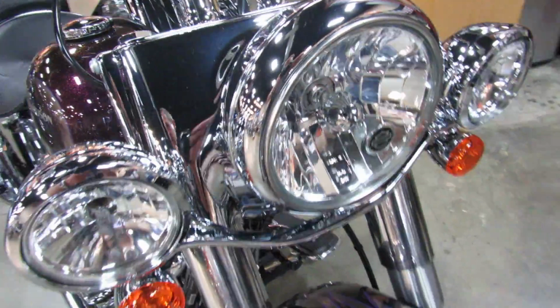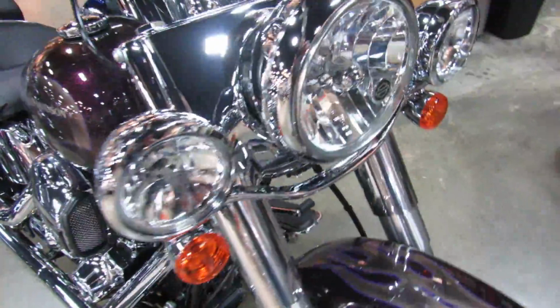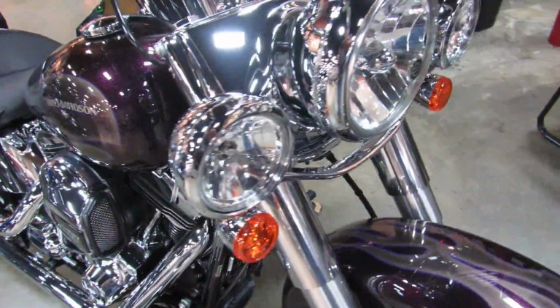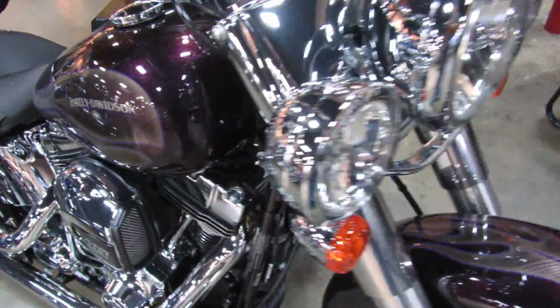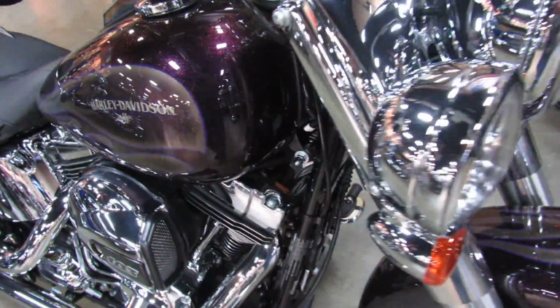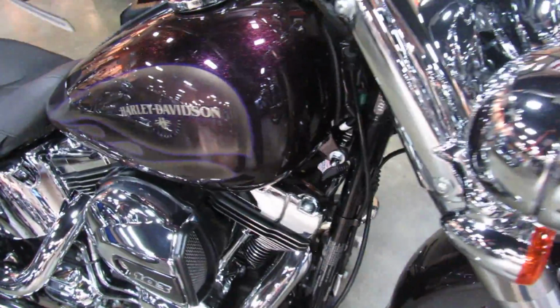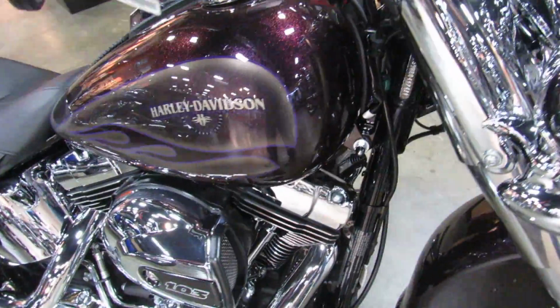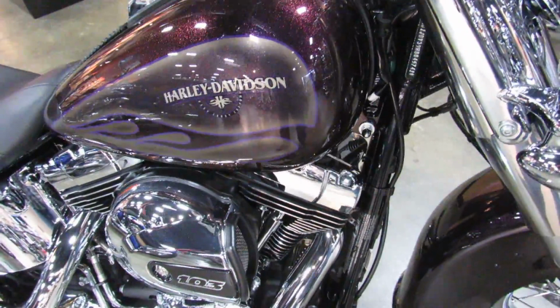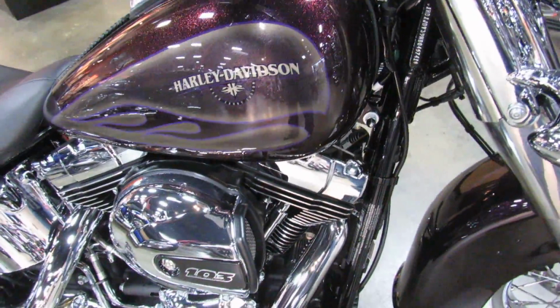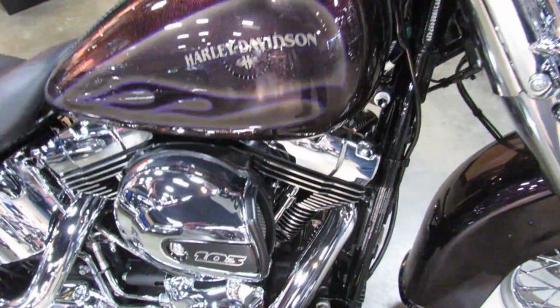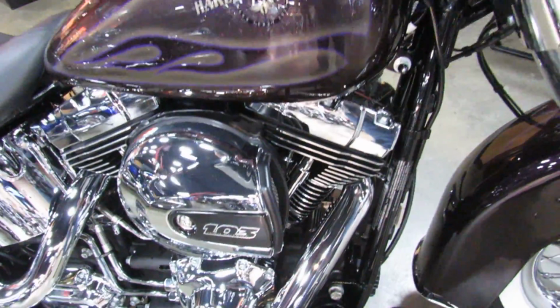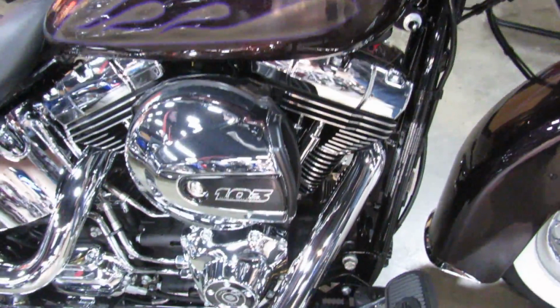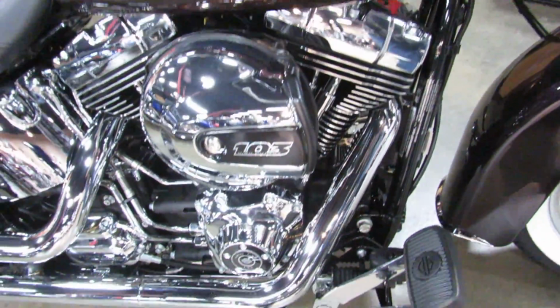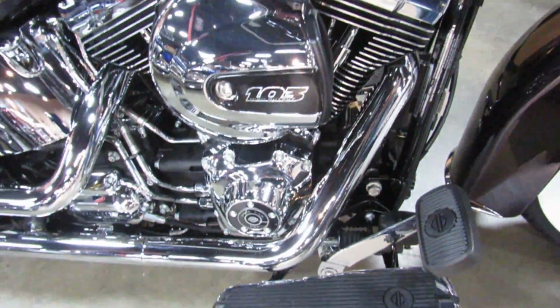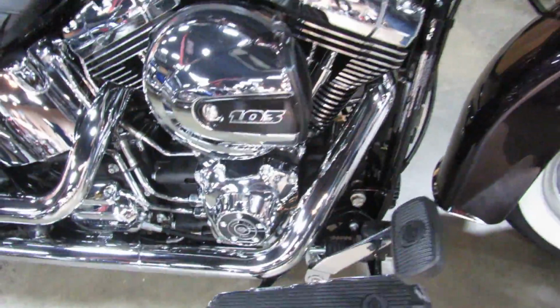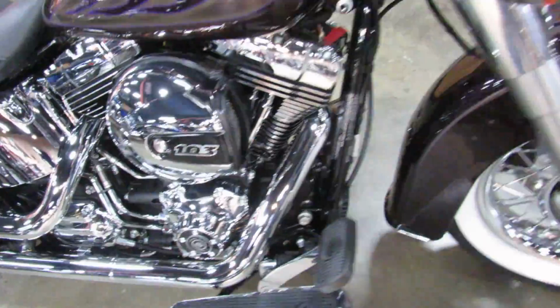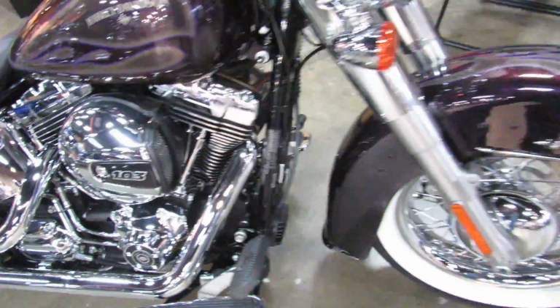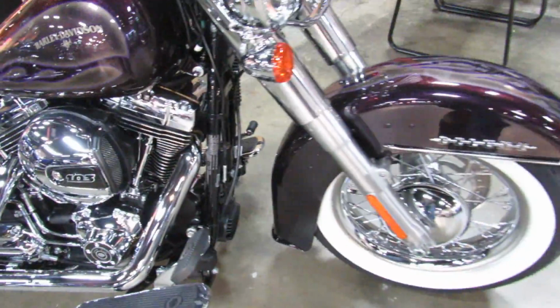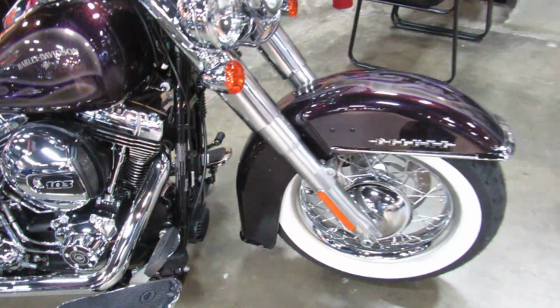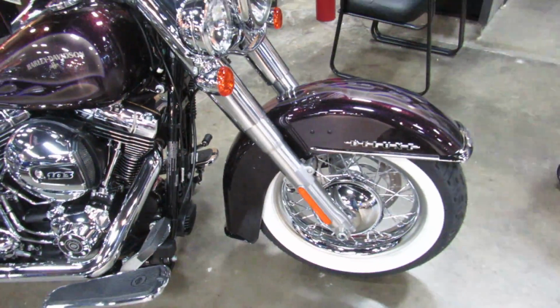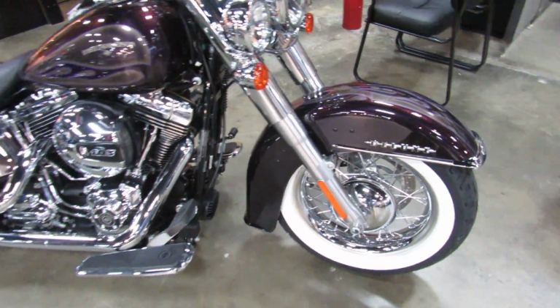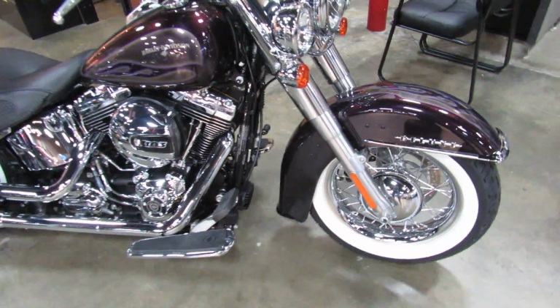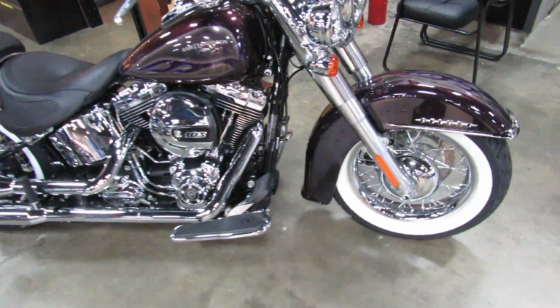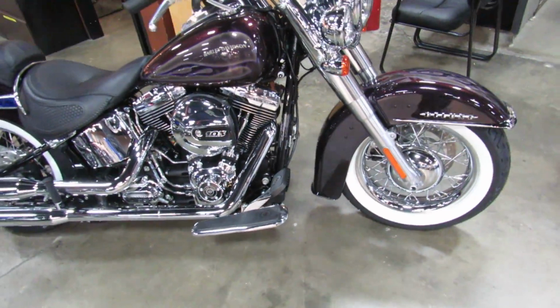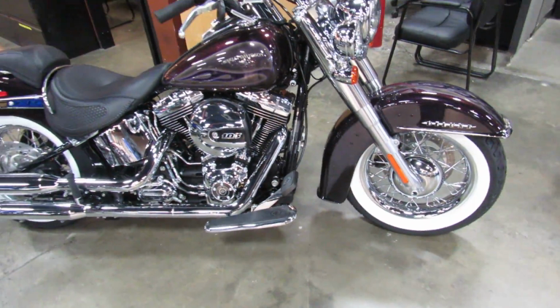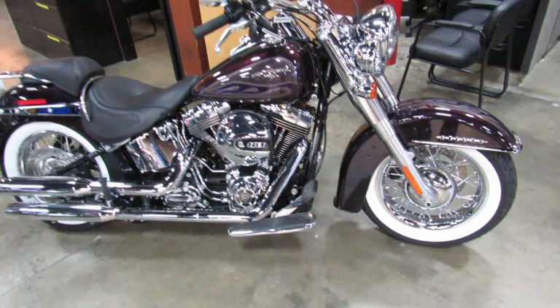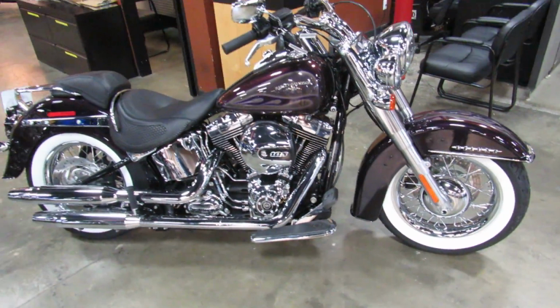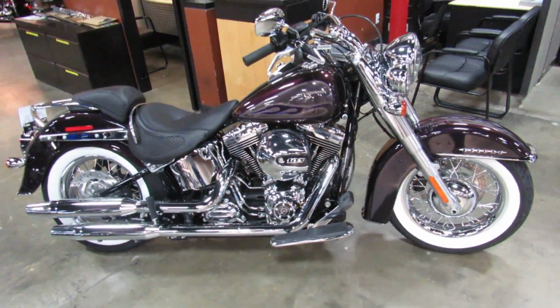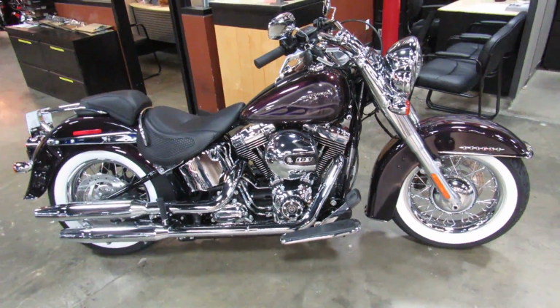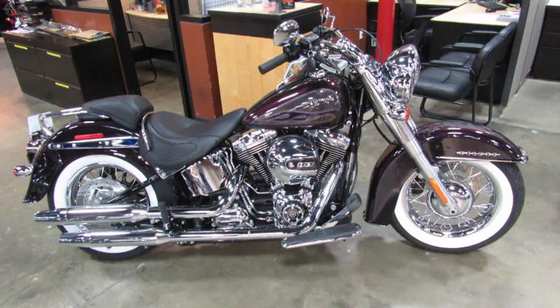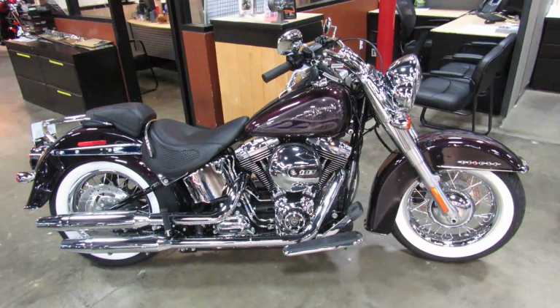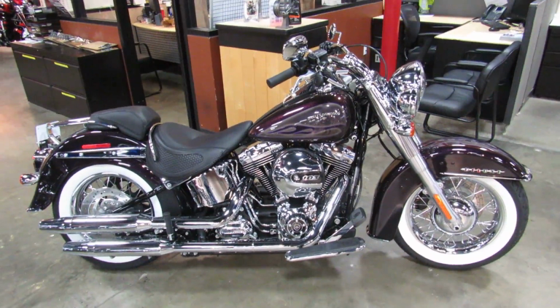It would look just as good in your garage if not better than in our showroom. That process starts with a test ride at Biggs Harley Davidson in San Marcos.